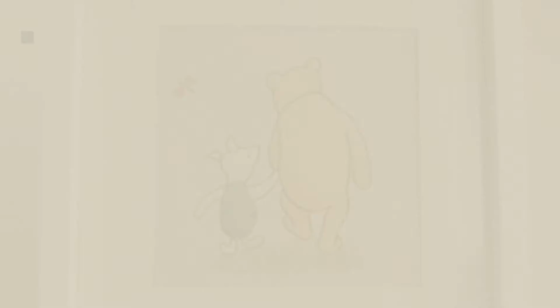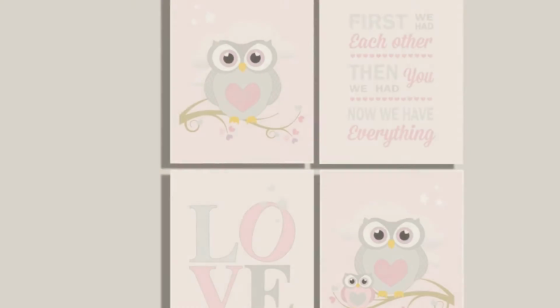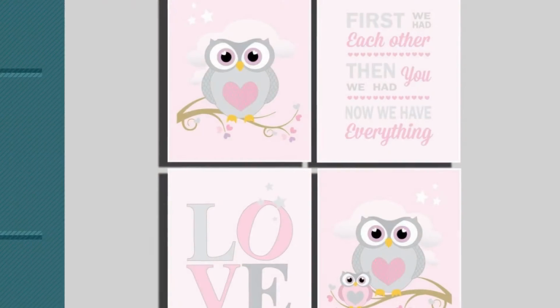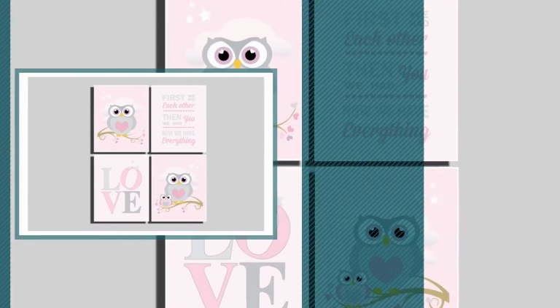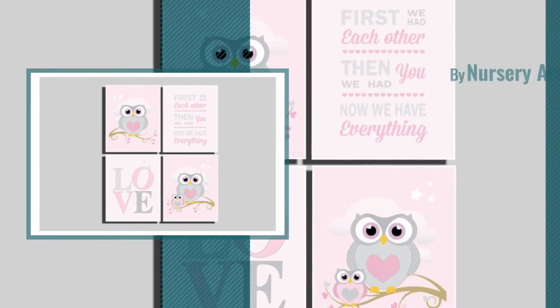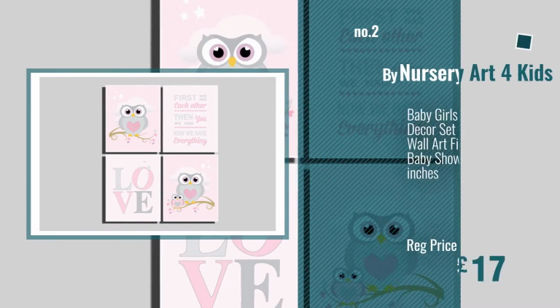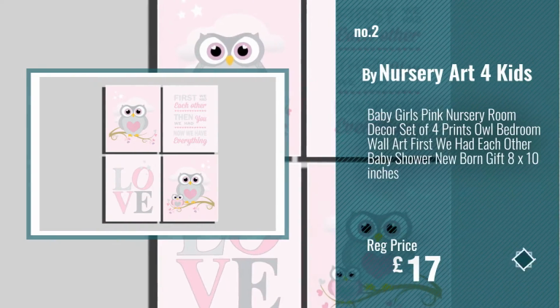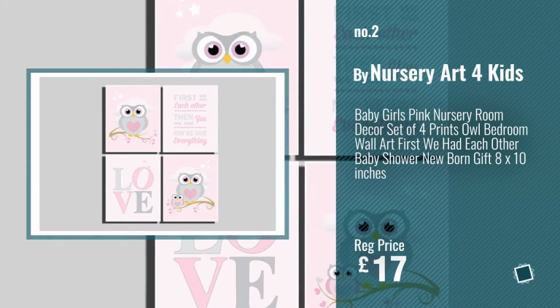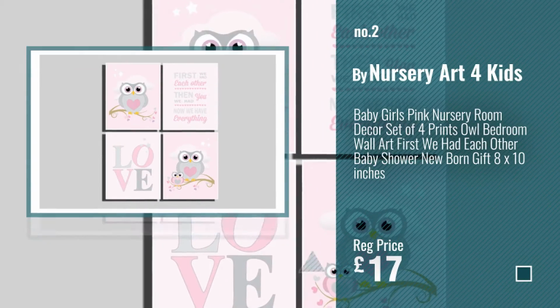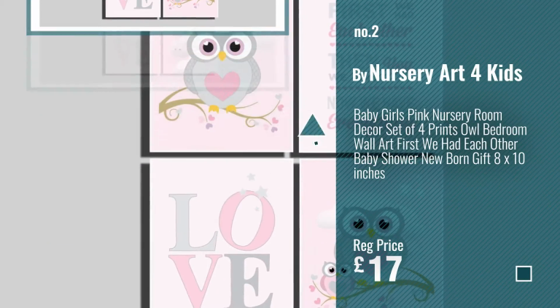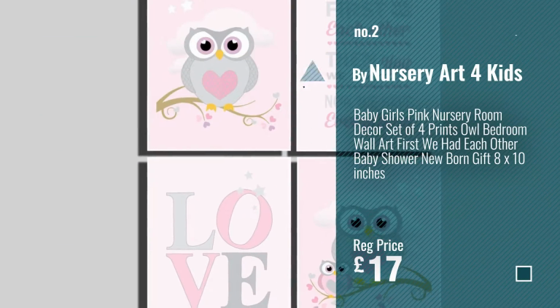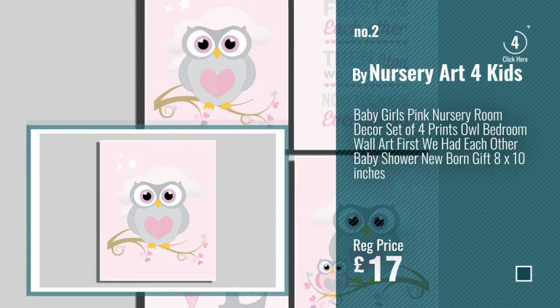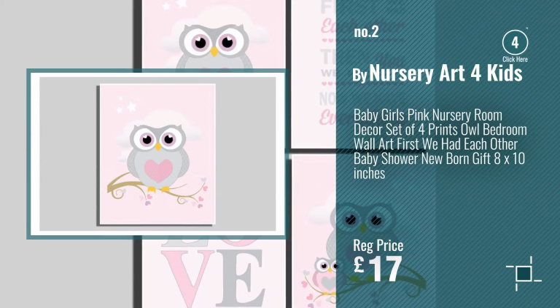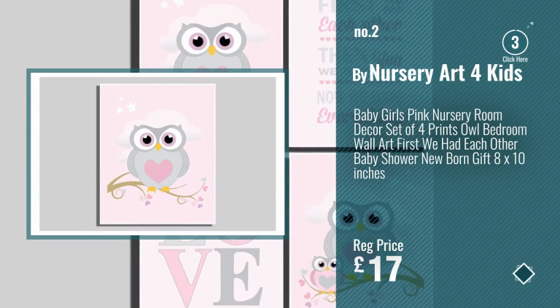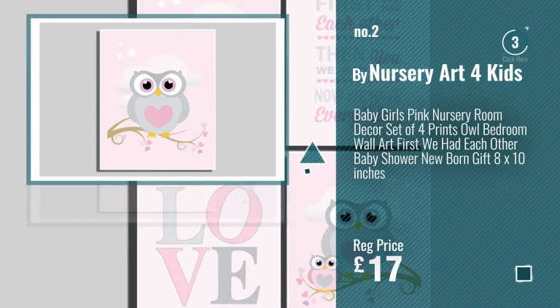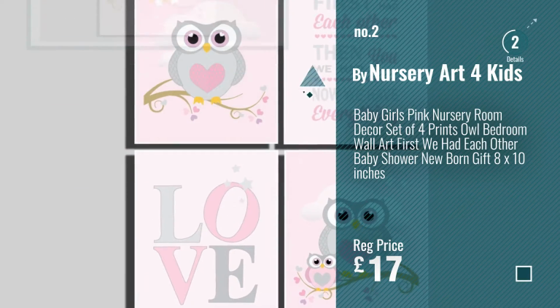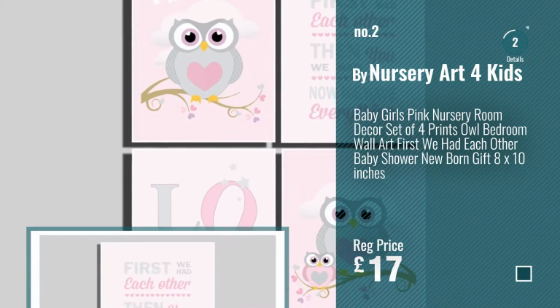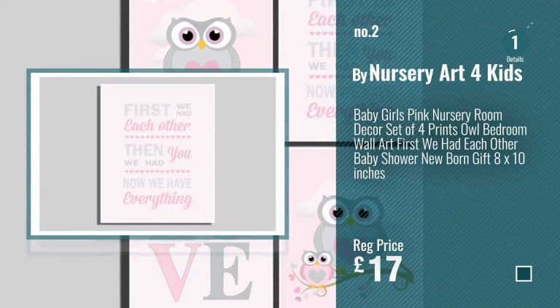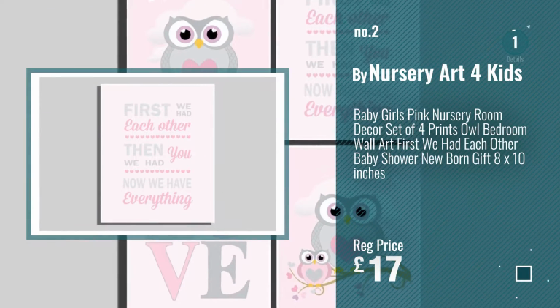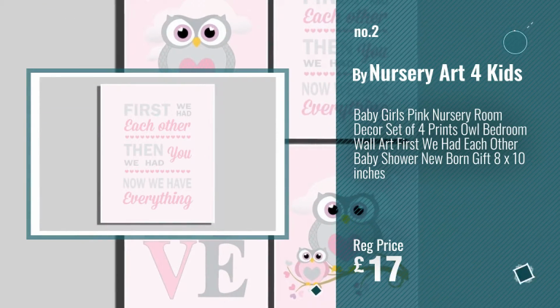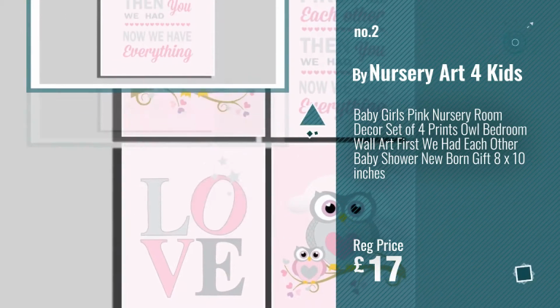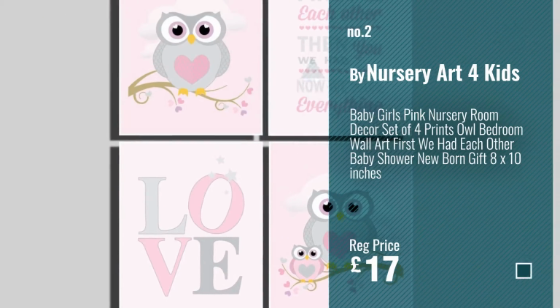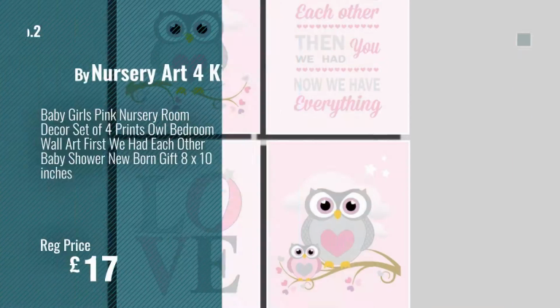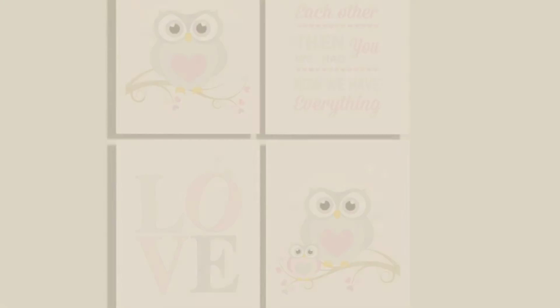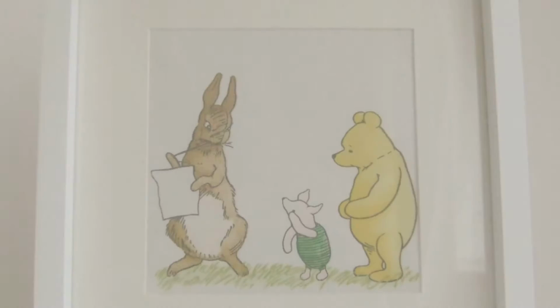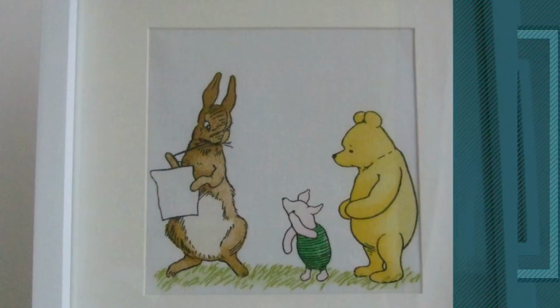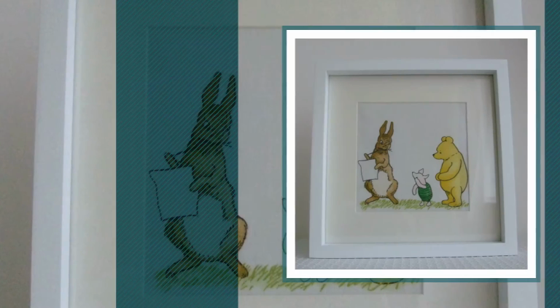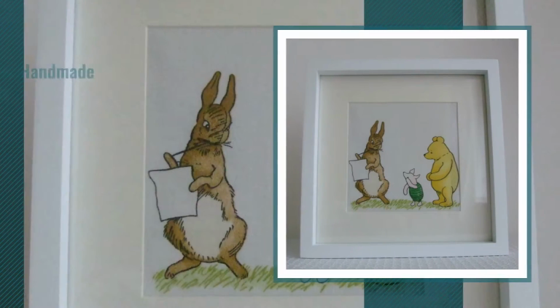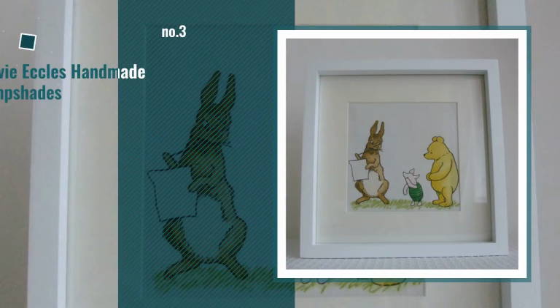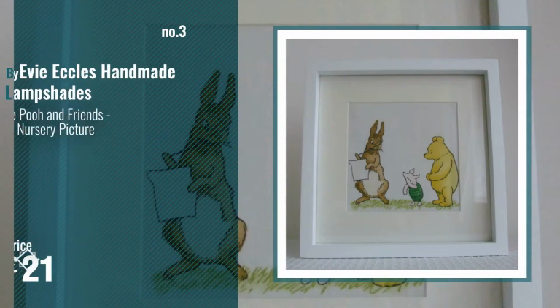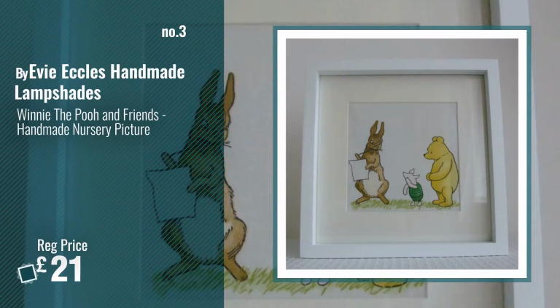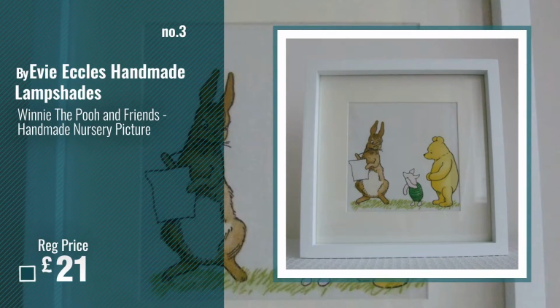Number 2, by Nursery Art for Kids. Number 3, by Evie Eccles Handmade Lampshades.